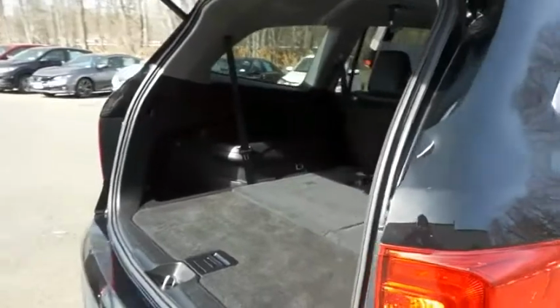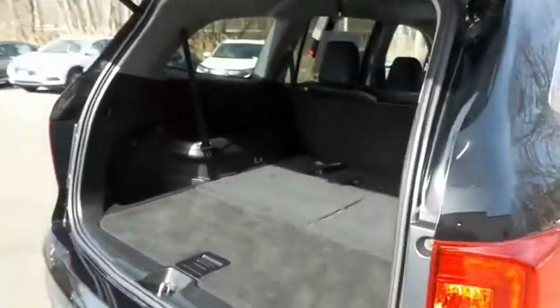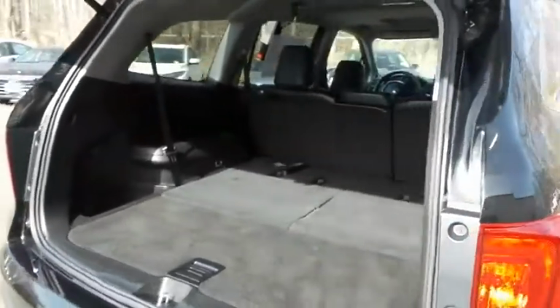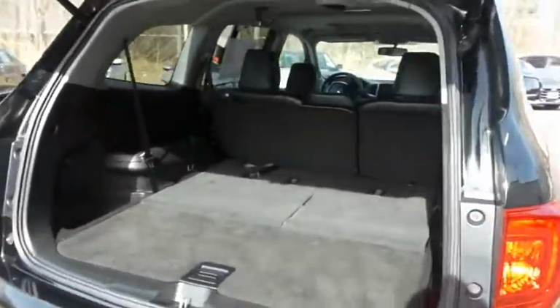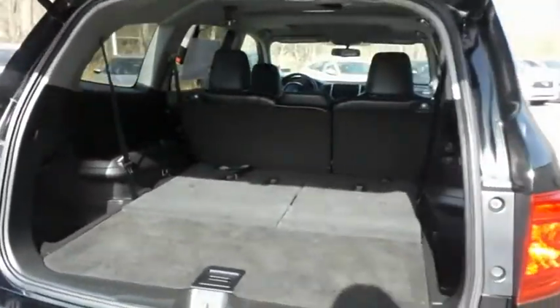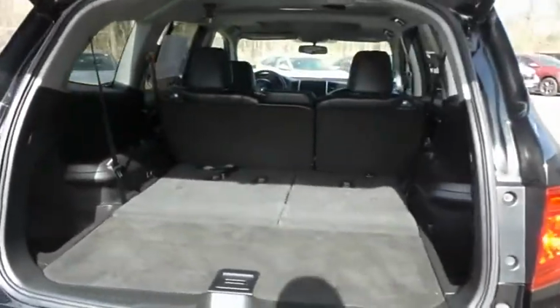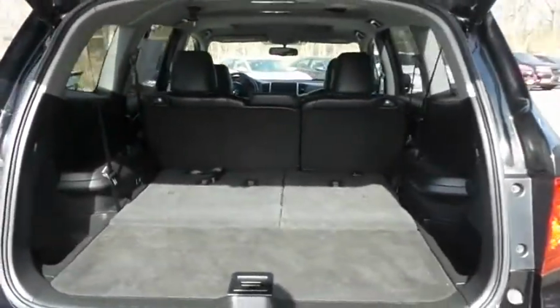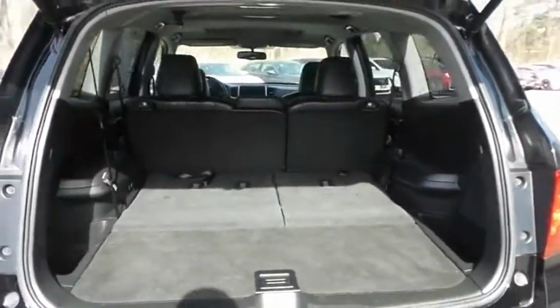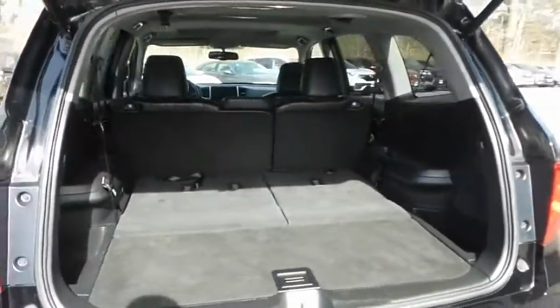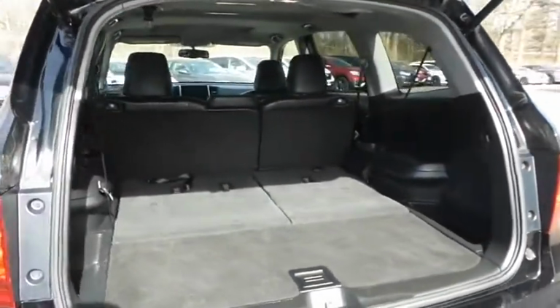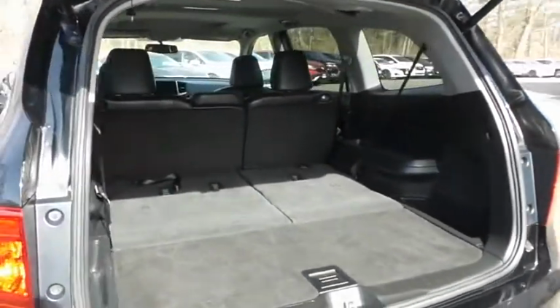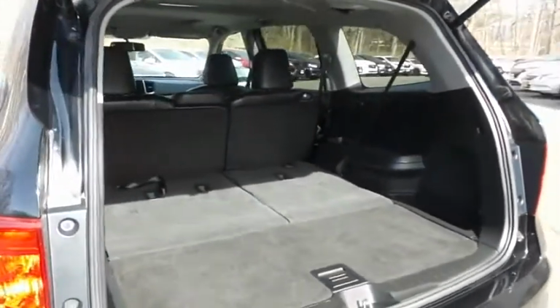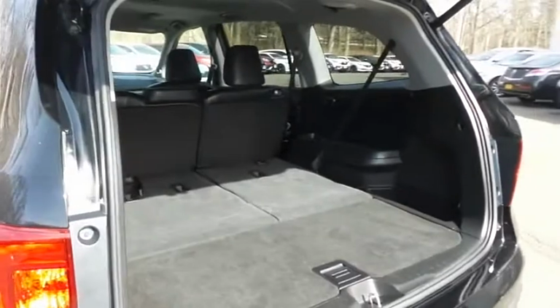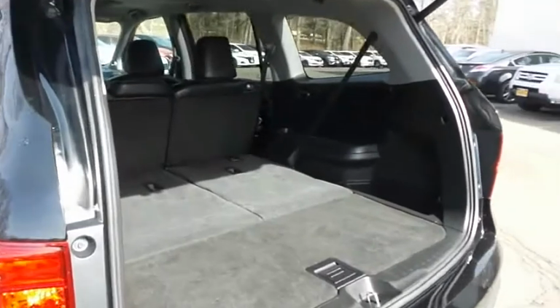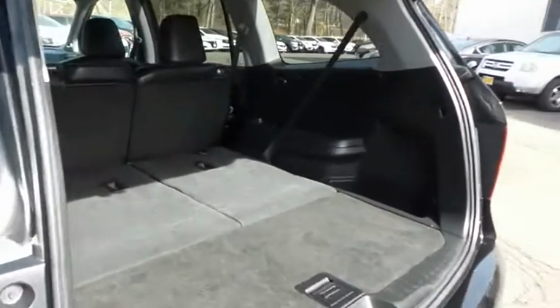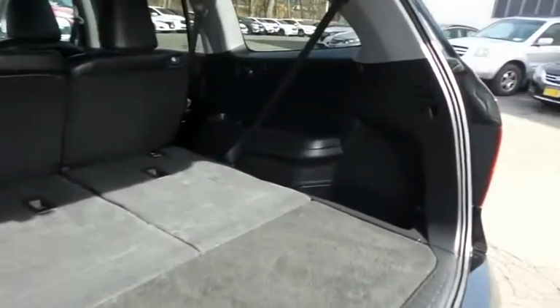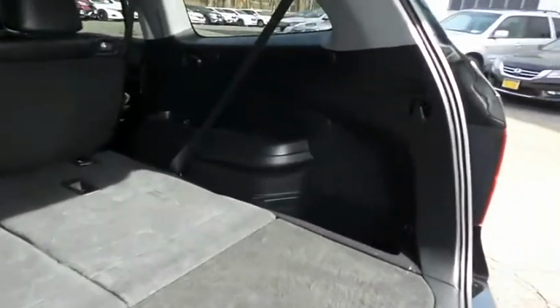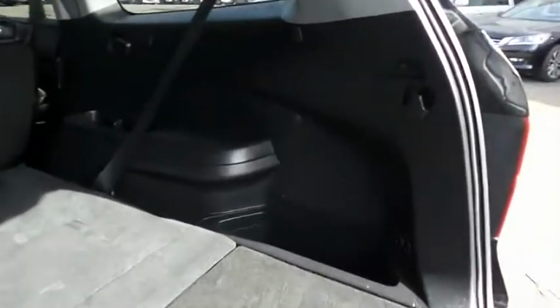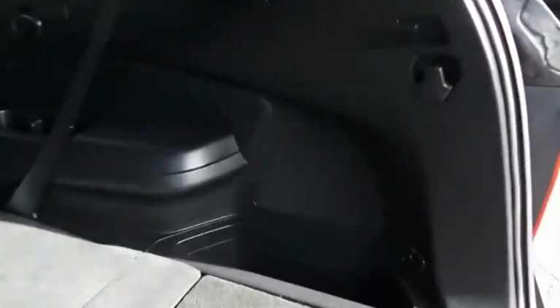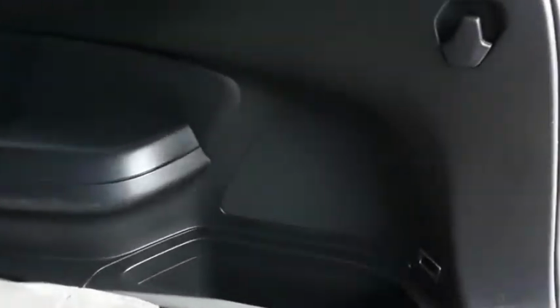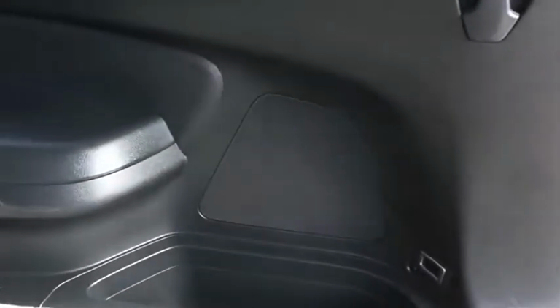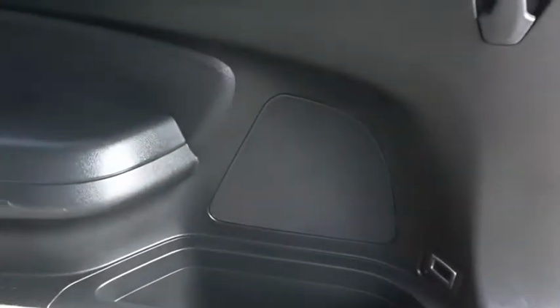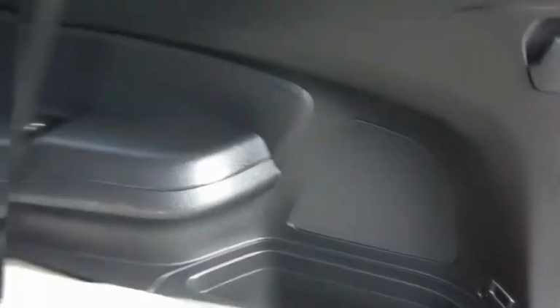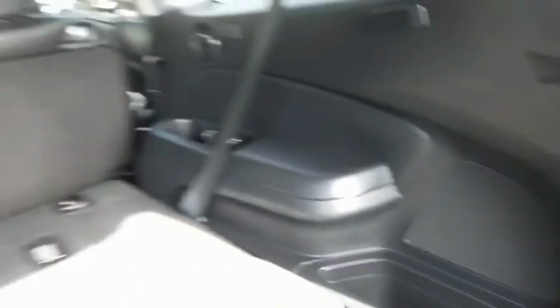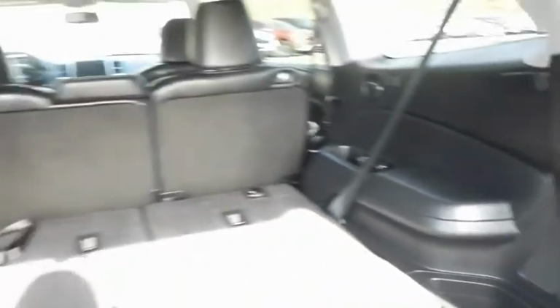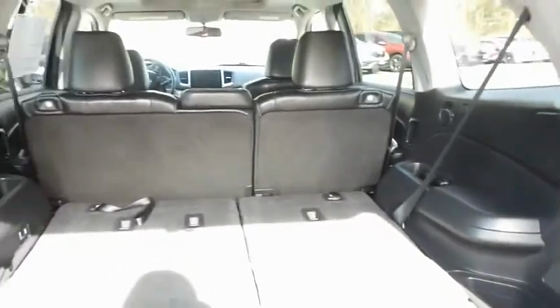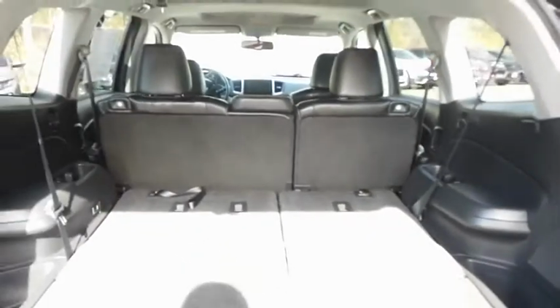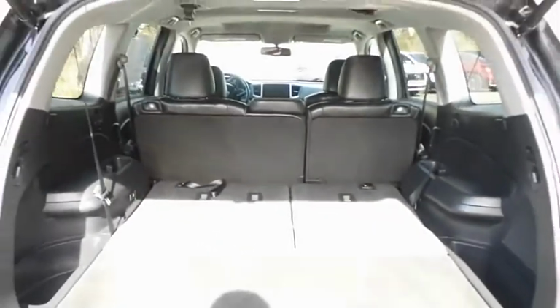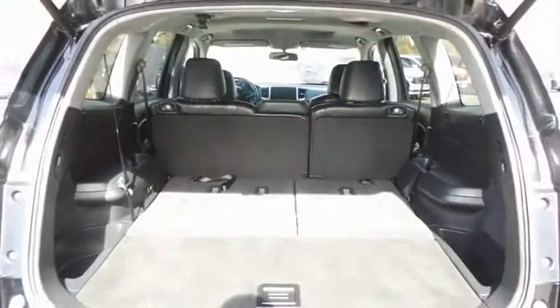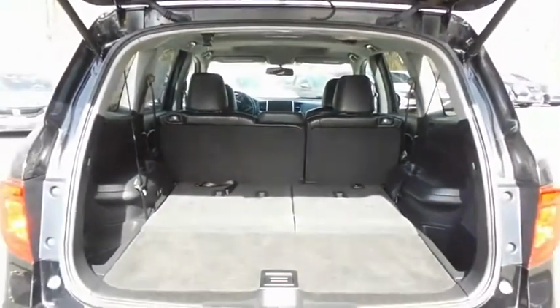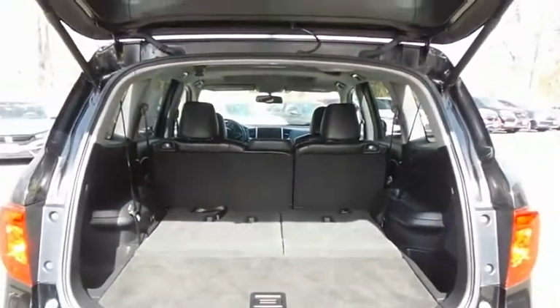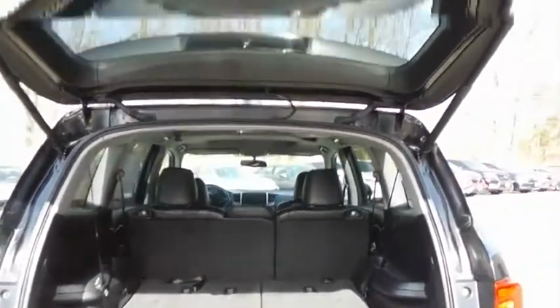This Pilot offers plenty of rear cargo space in the hatch, featuring the rear factory subwoofer. The power liftgate closes with the push of a button.